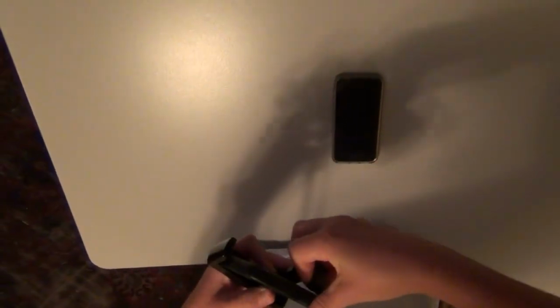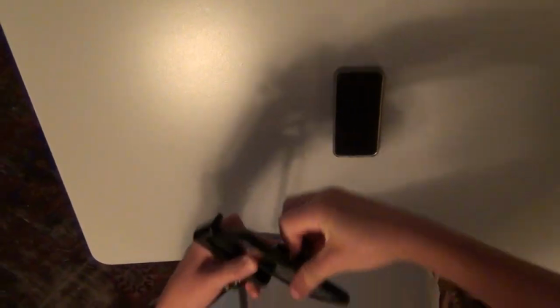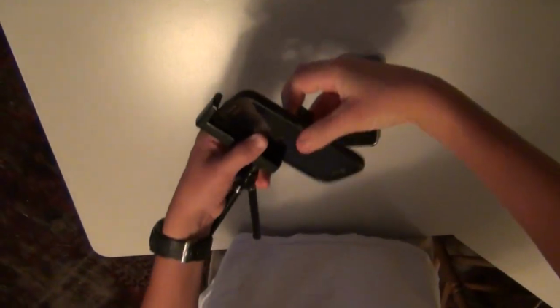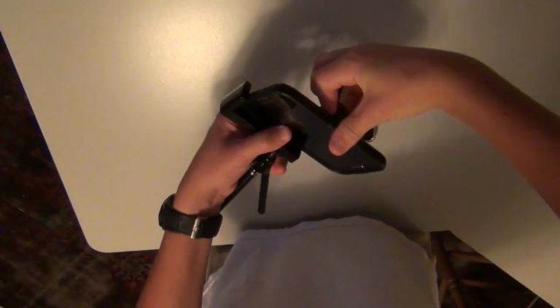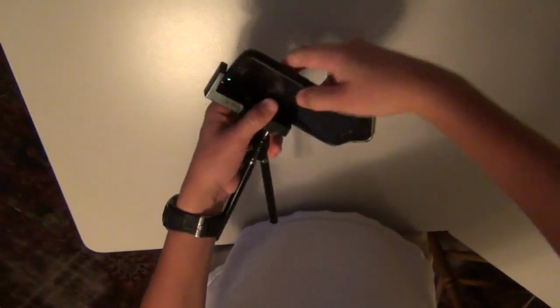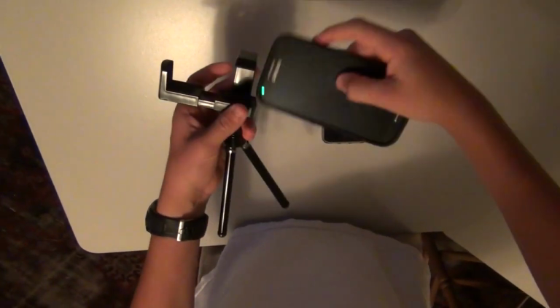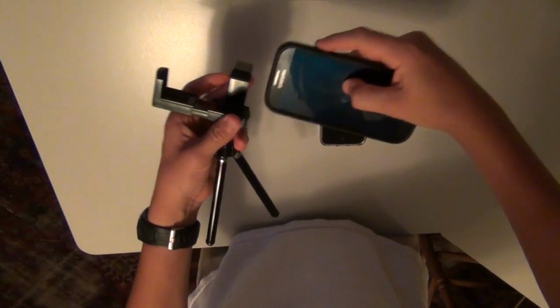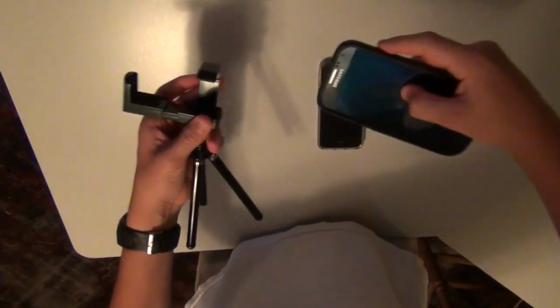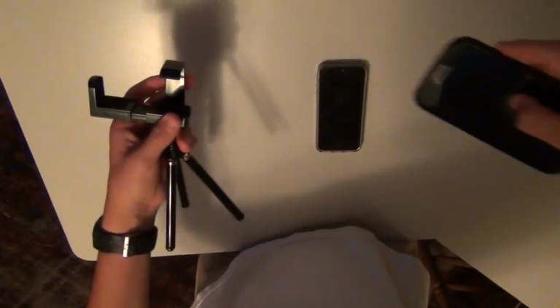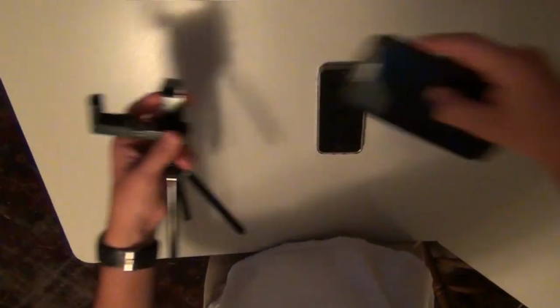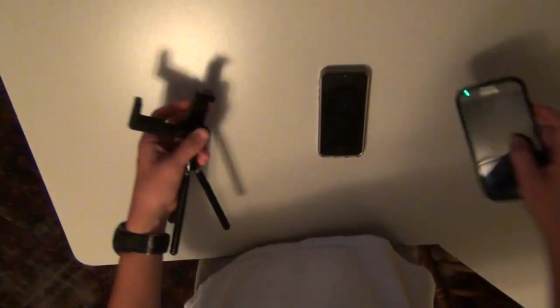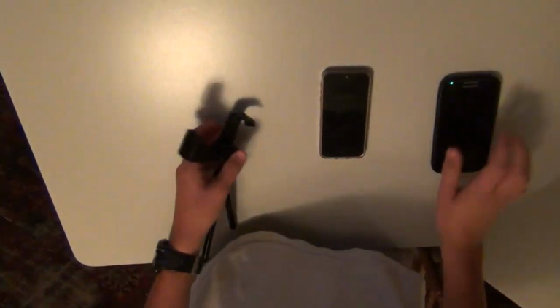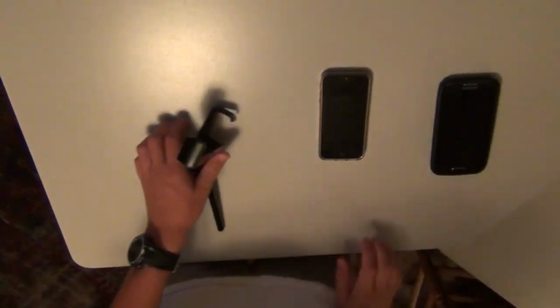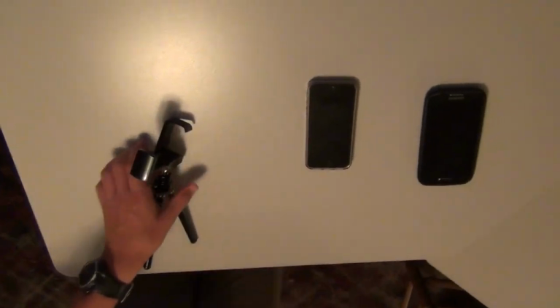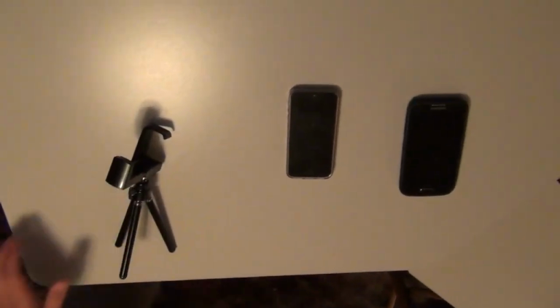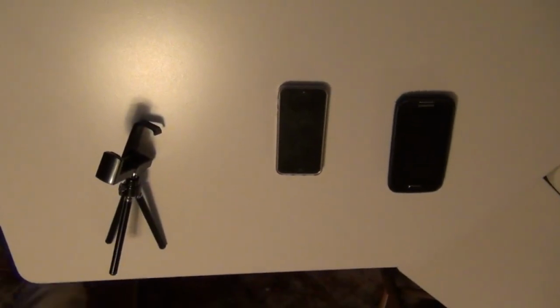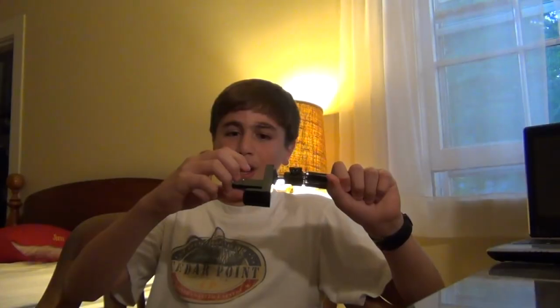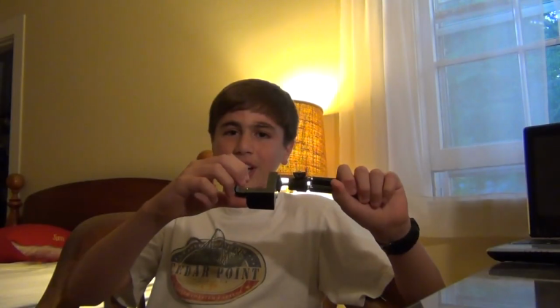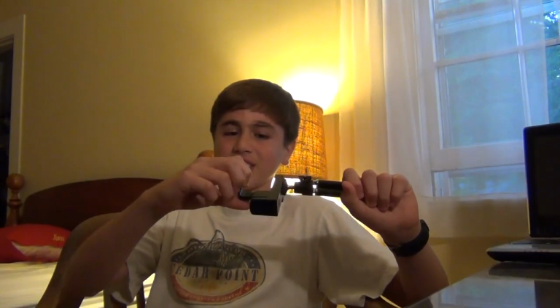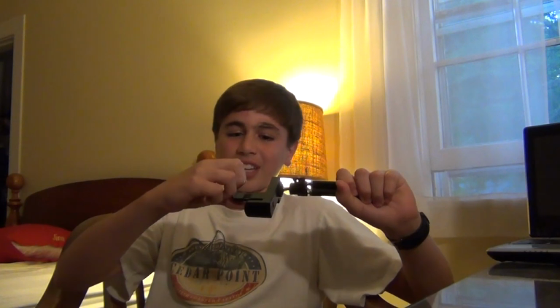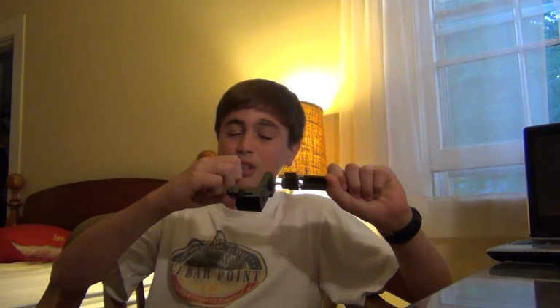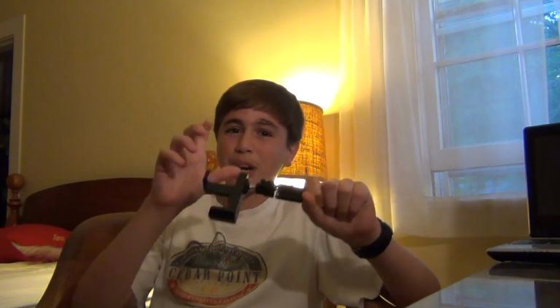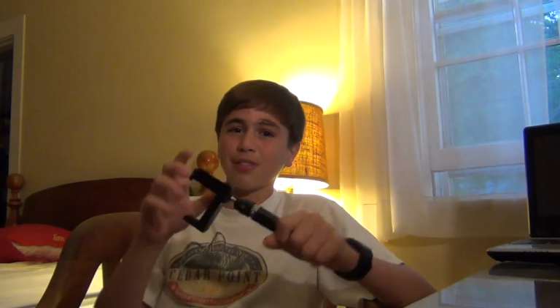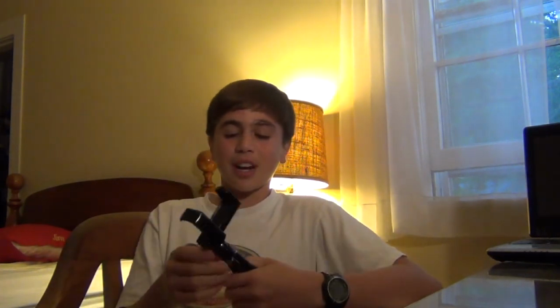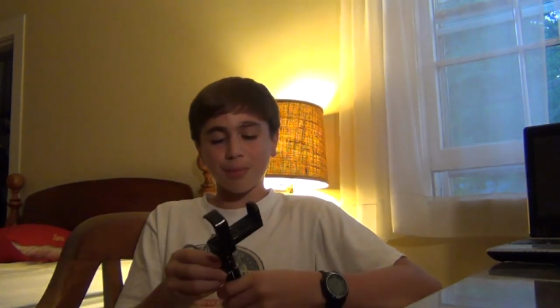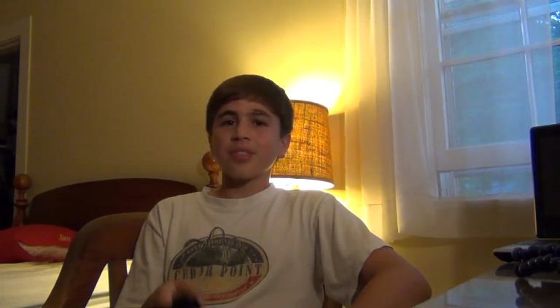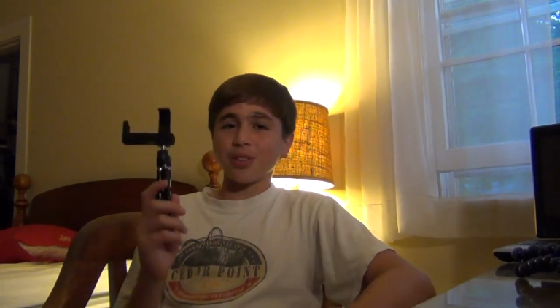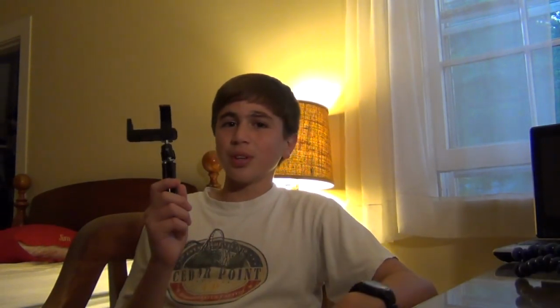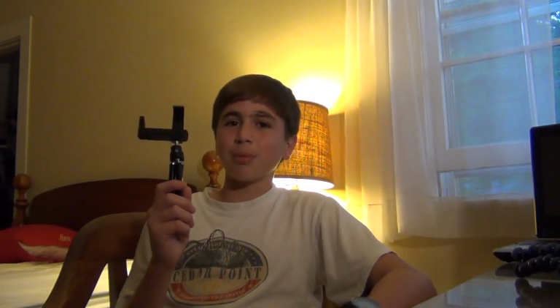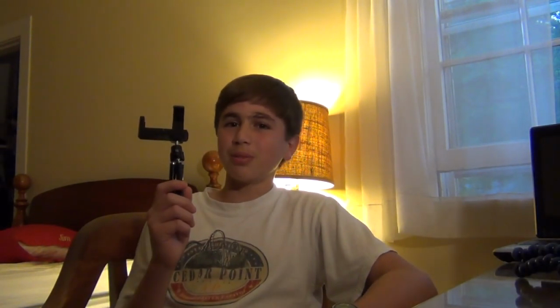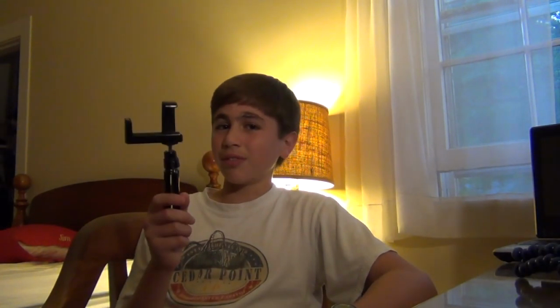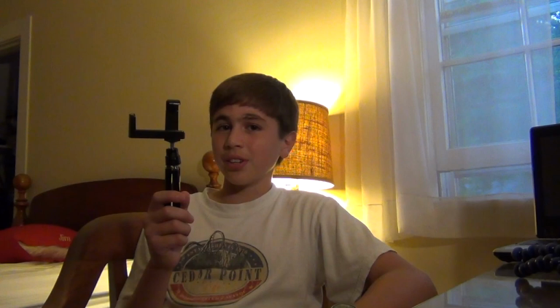It can really only fit iPhones and not any Android phones, because Android phones are much wider. And even with that, my iPhone had a case on it and it could barely fit my iPhone. So this phone tripod was not very good.